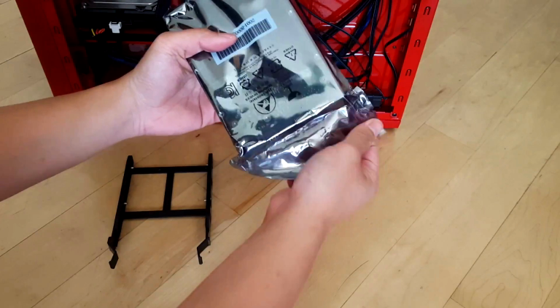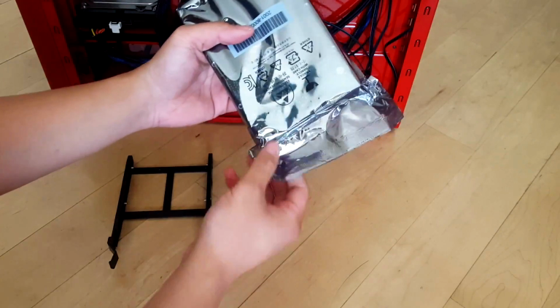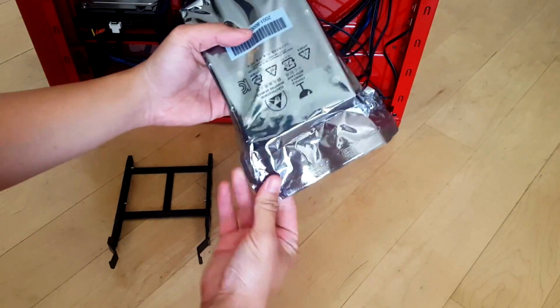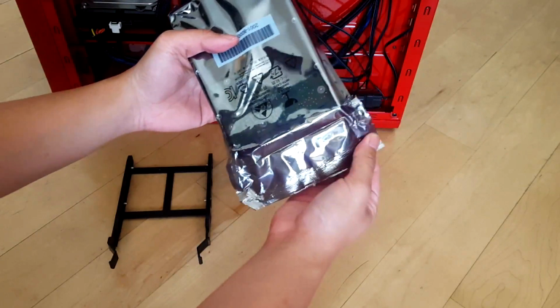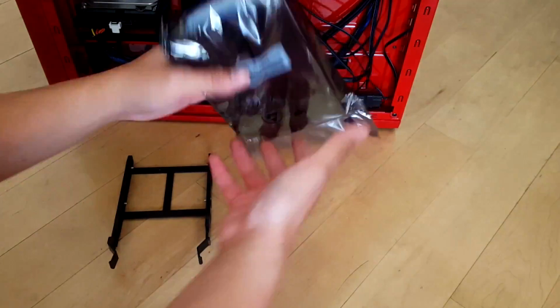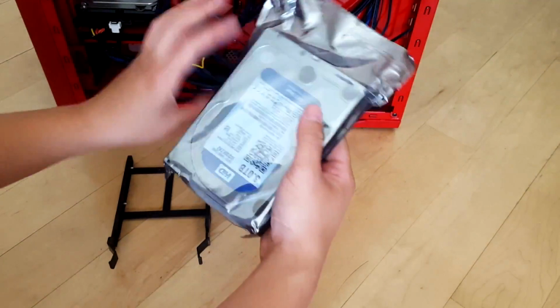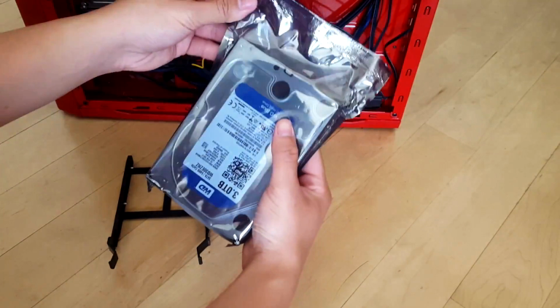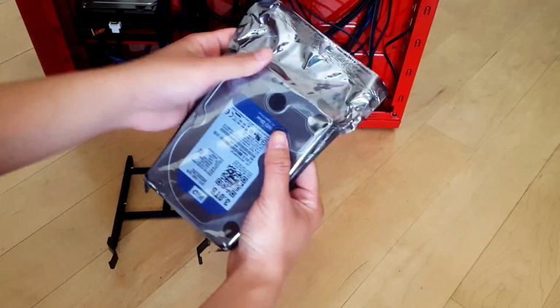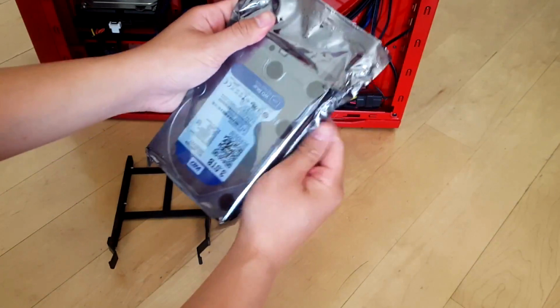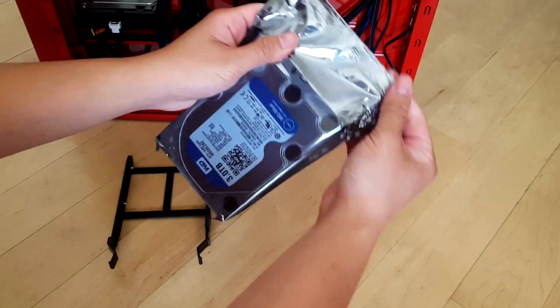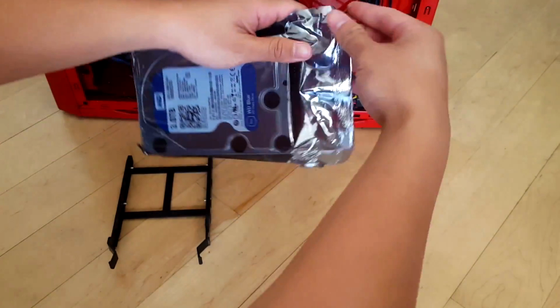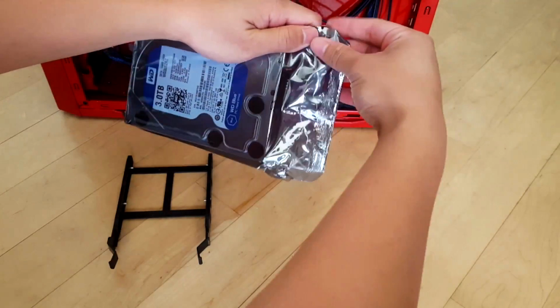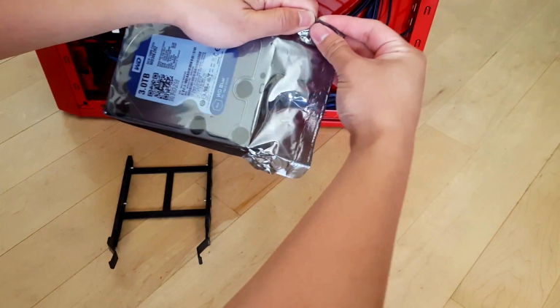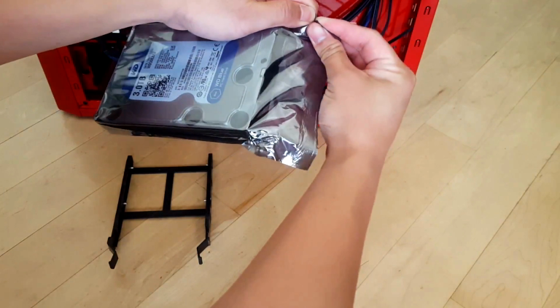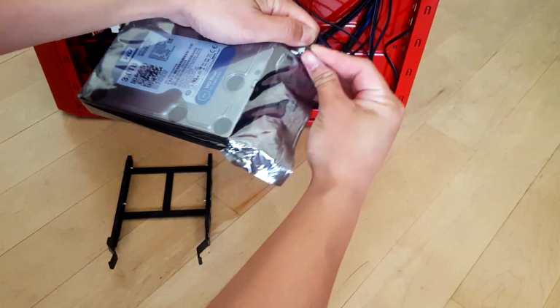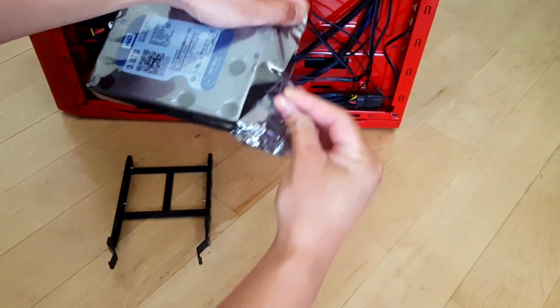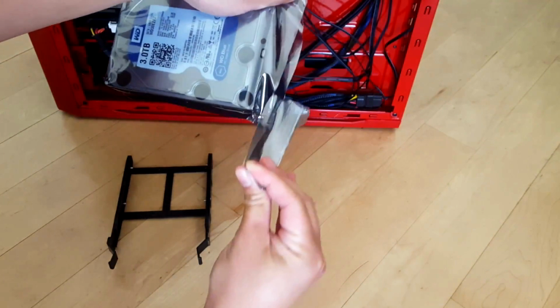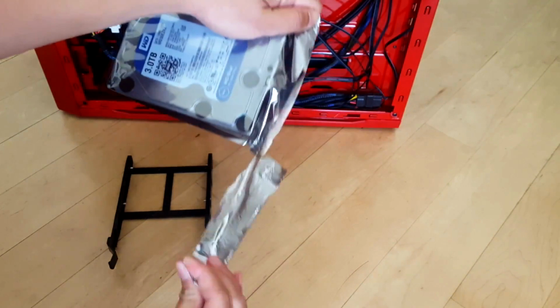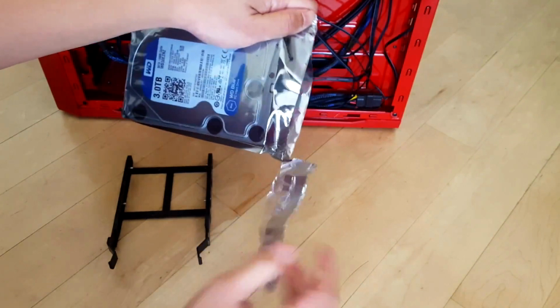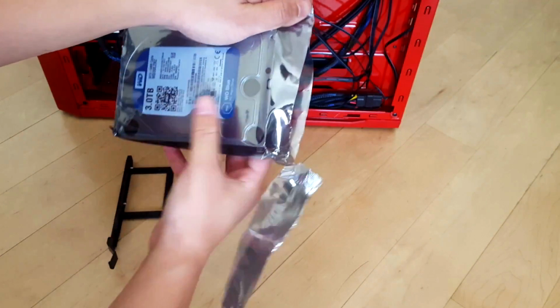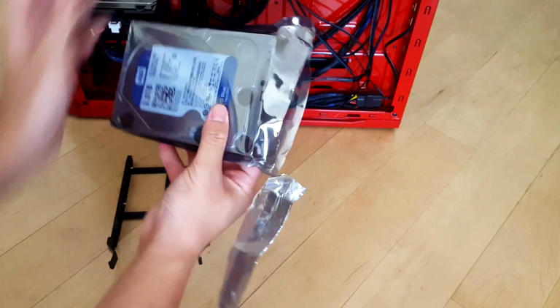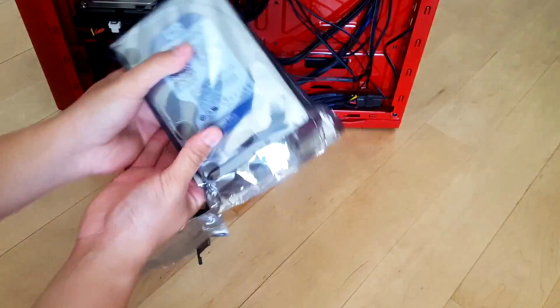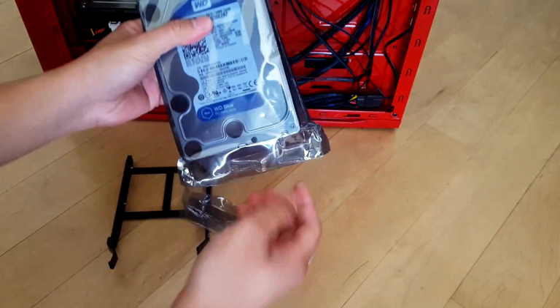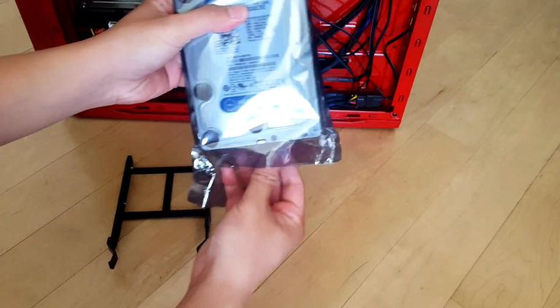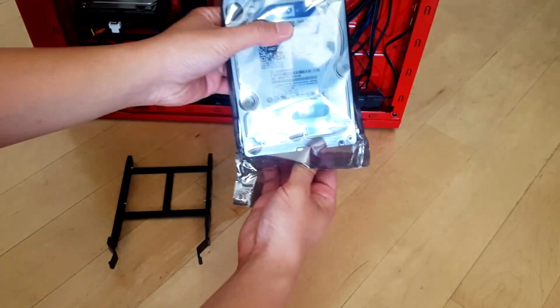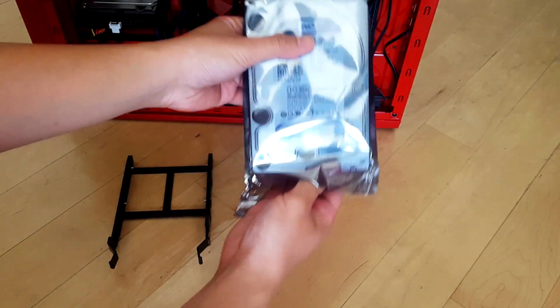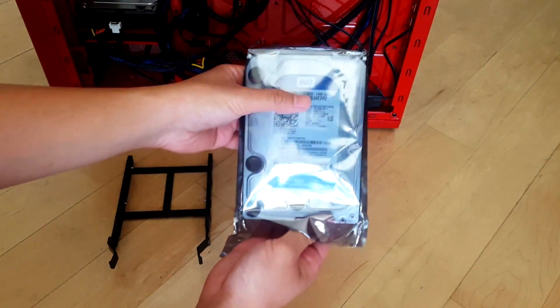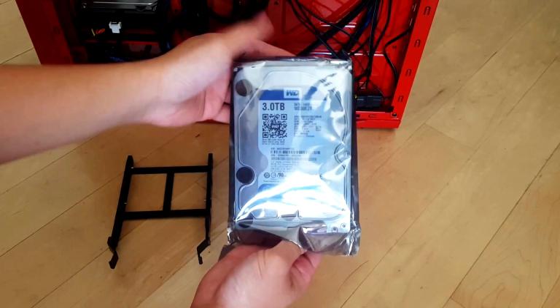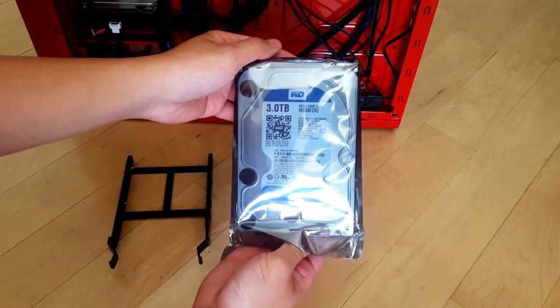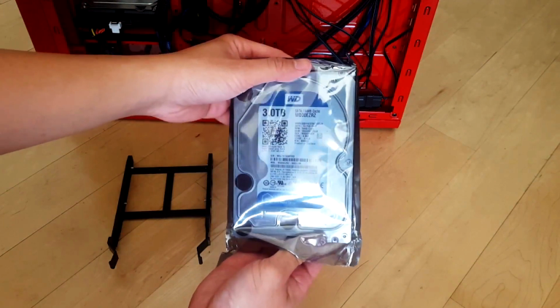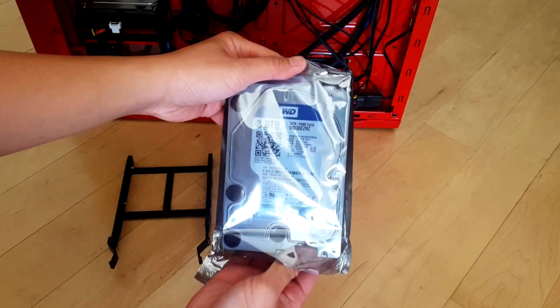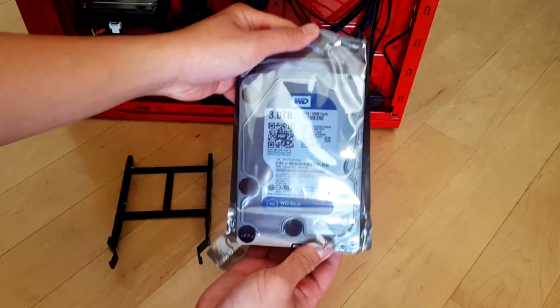As you can see, it's wrapped in an anti-static bag to make sure it doesn't get any static damage during shipping. And here we go — we have our new hard drive.